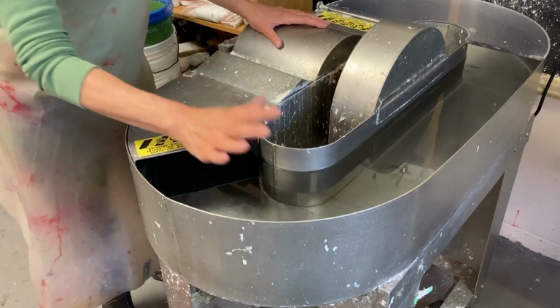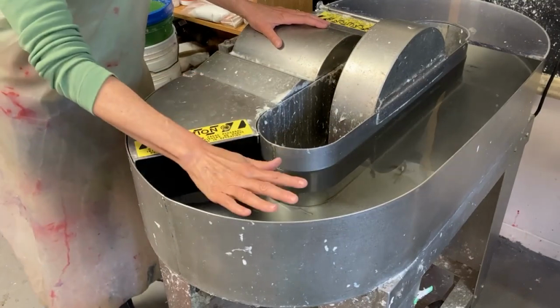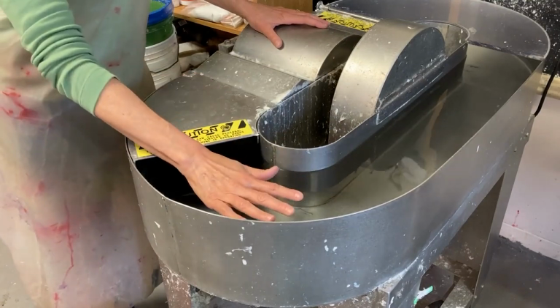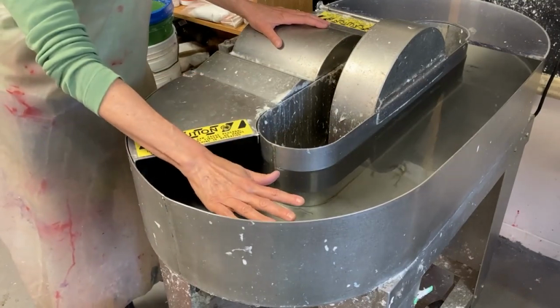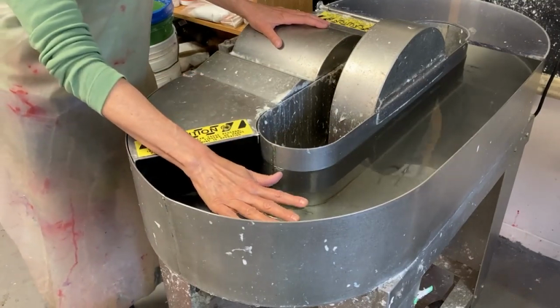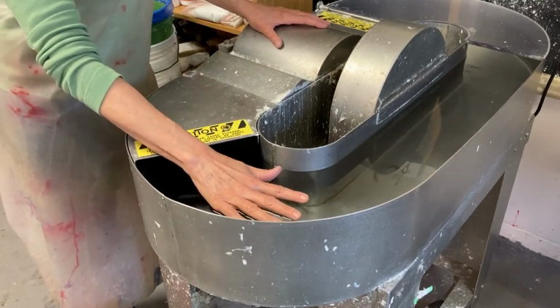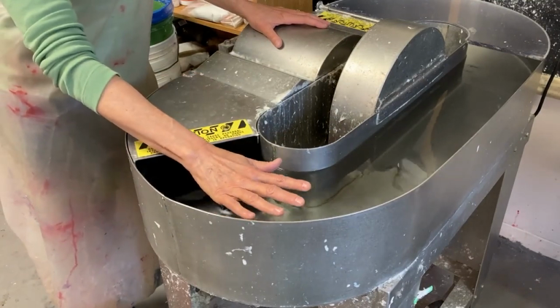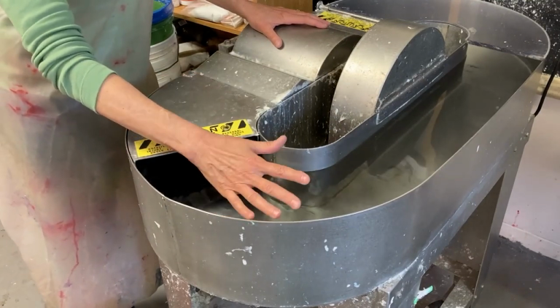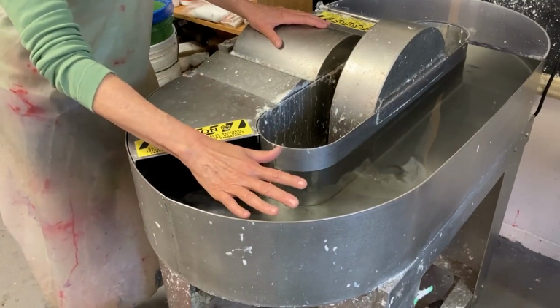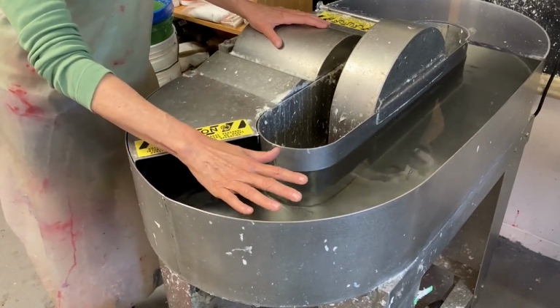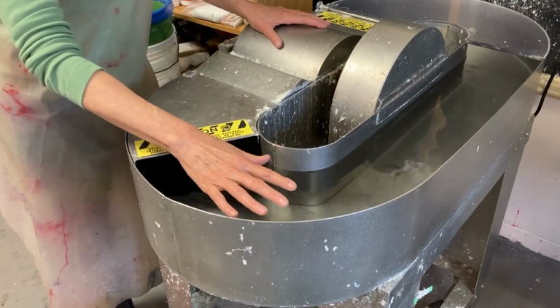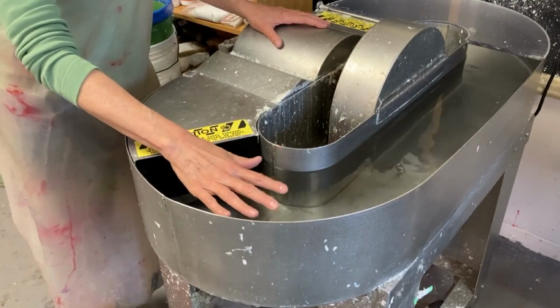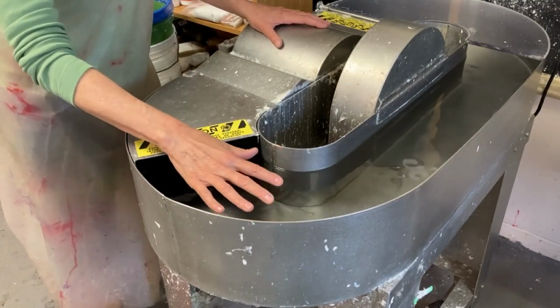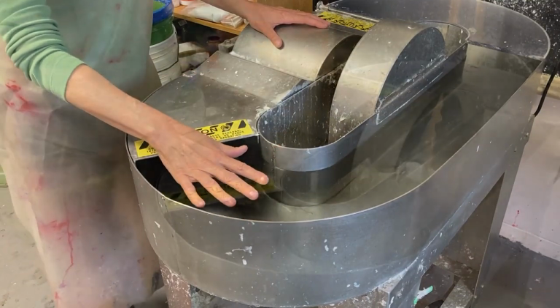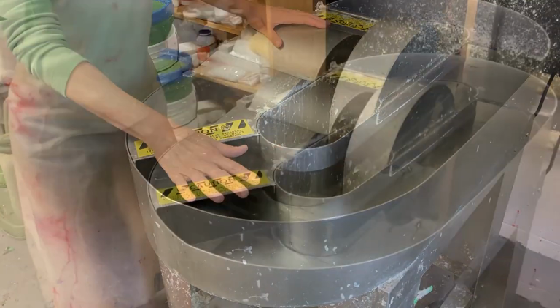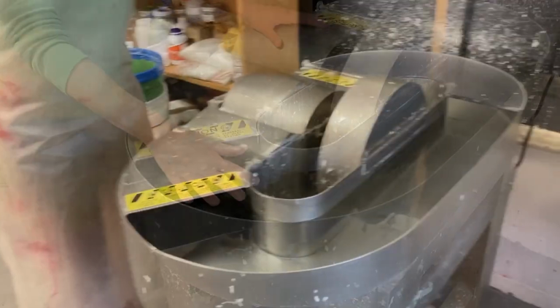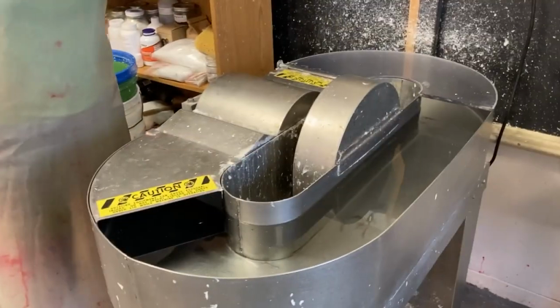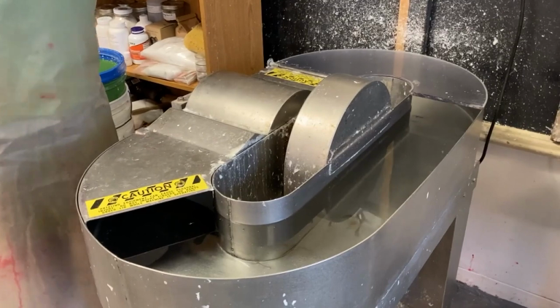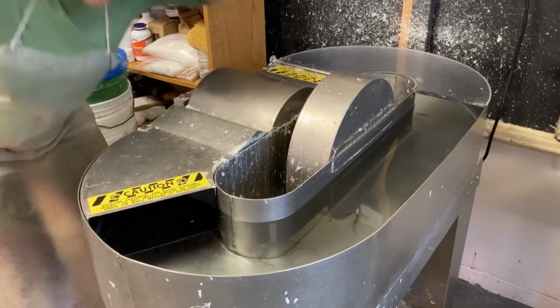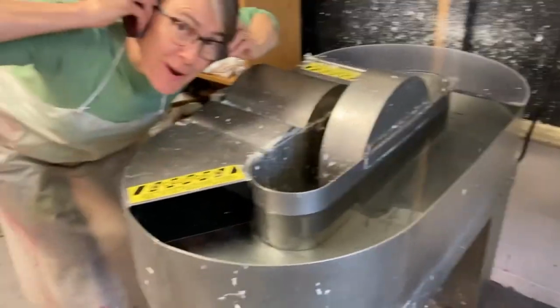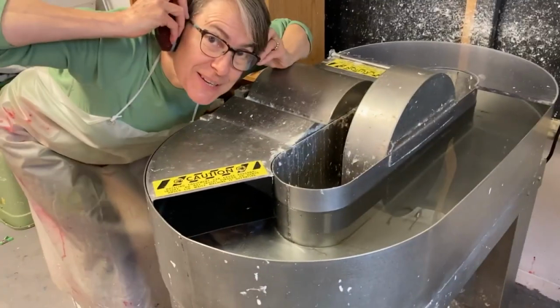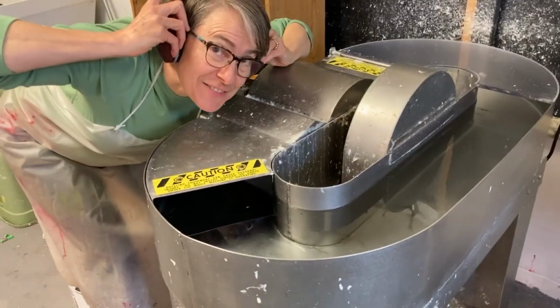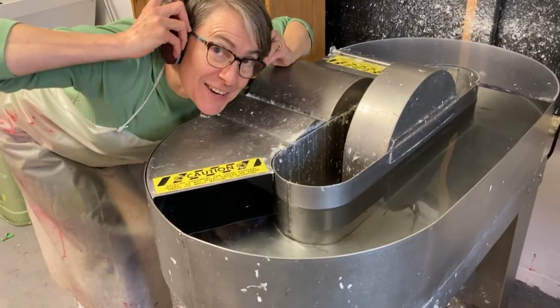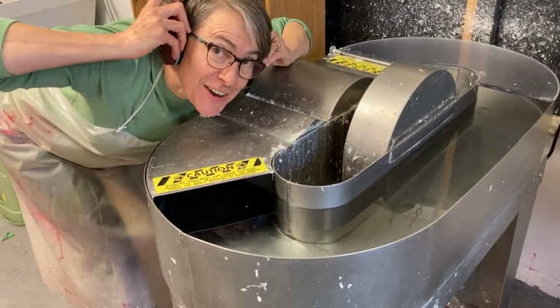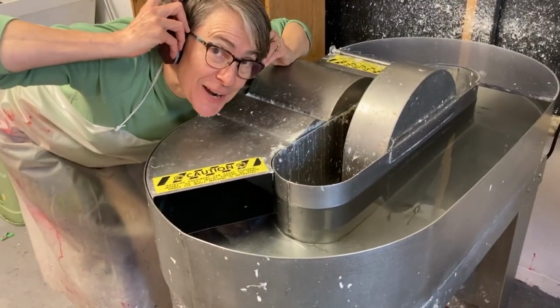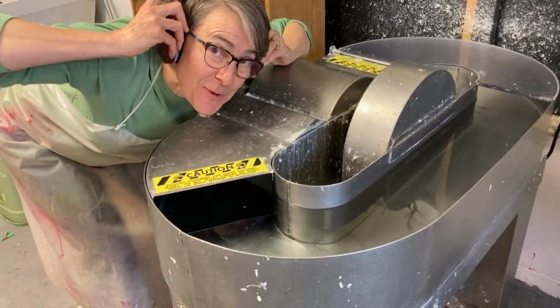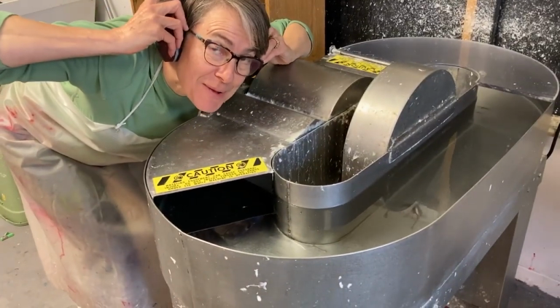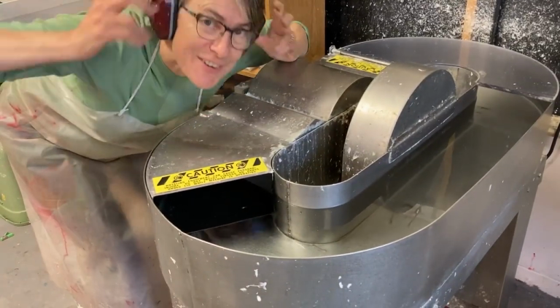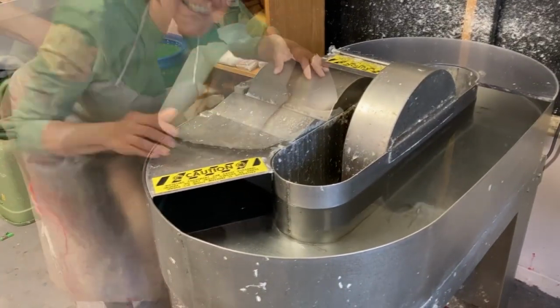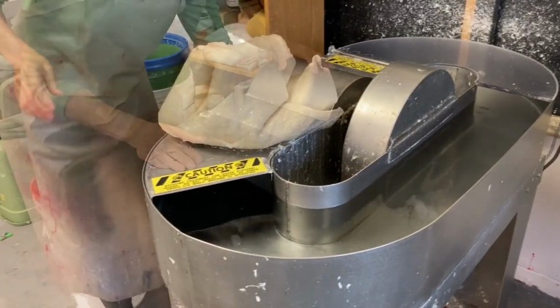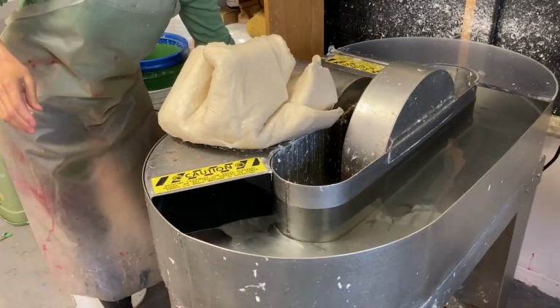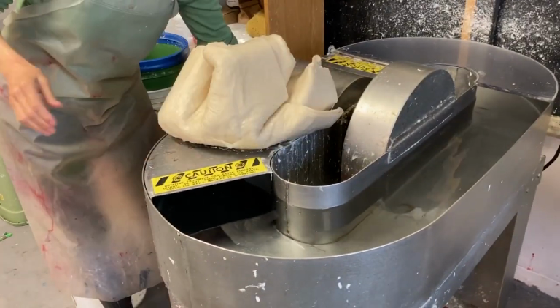I filled the beater with about 12 to 13 gallons of water. I always wear protective head gear when I run my beater. I'm going to turn it on.